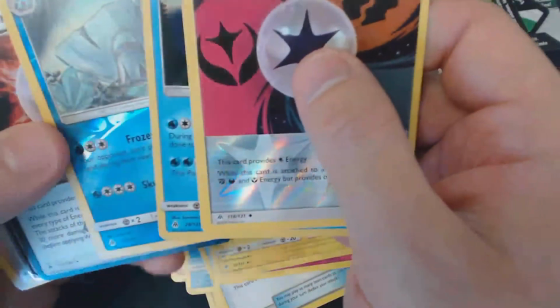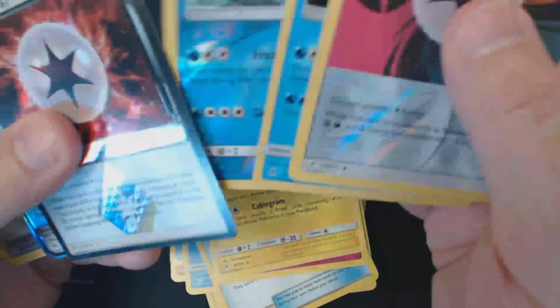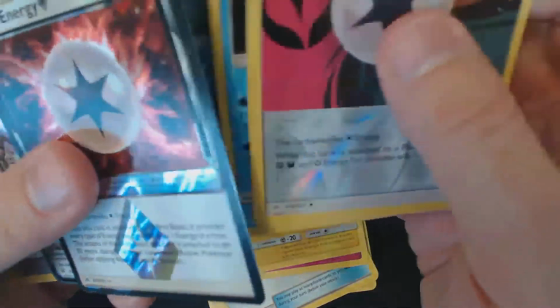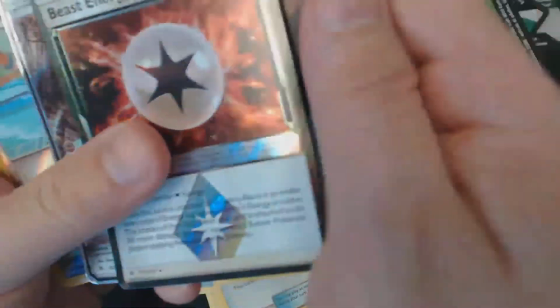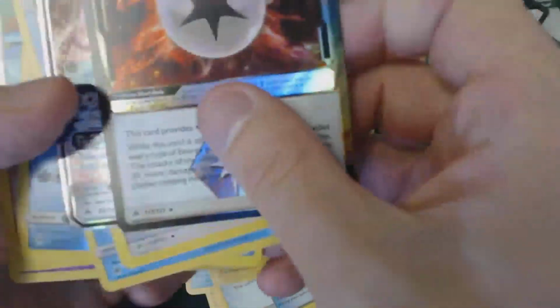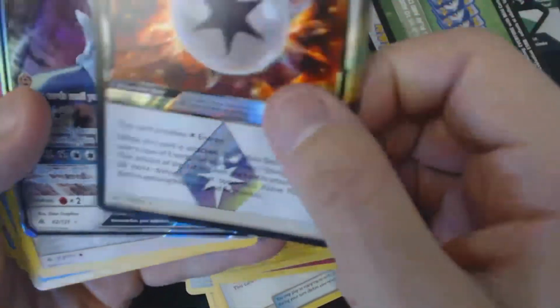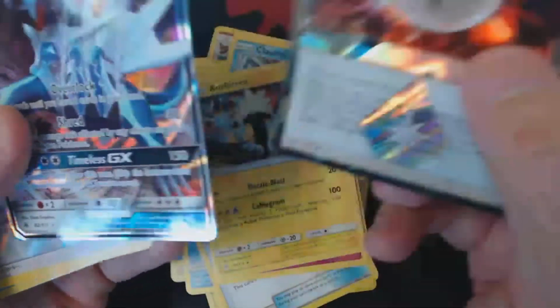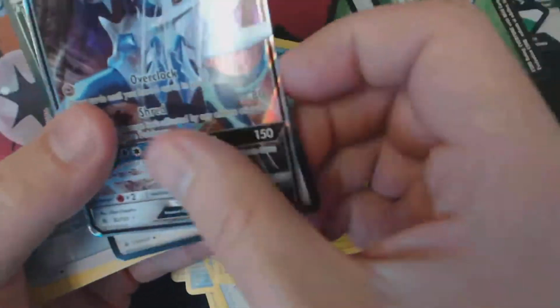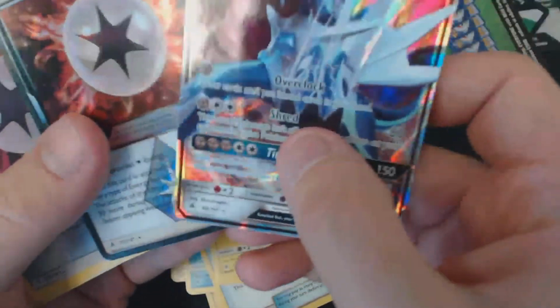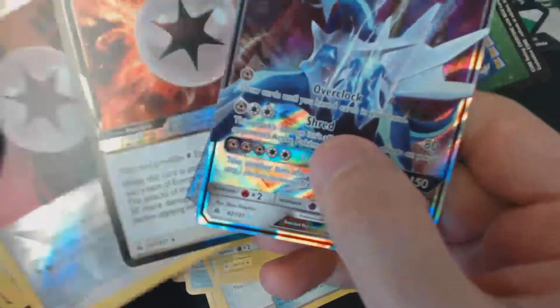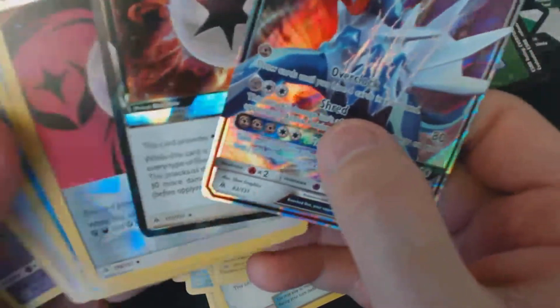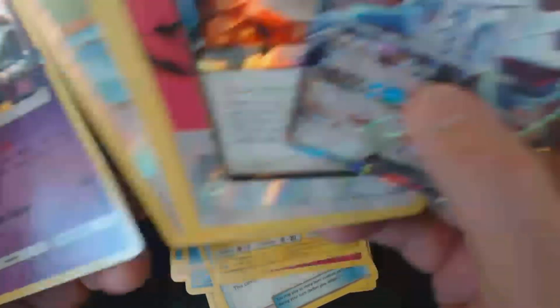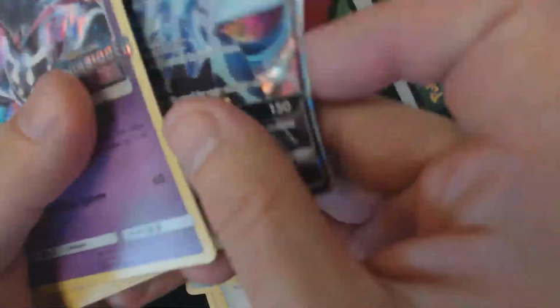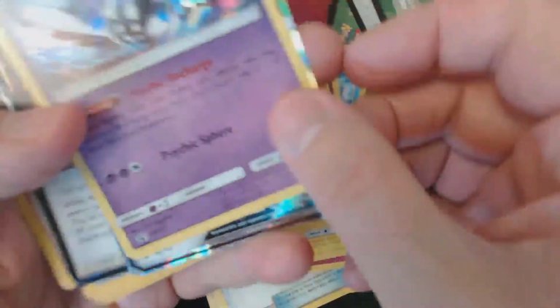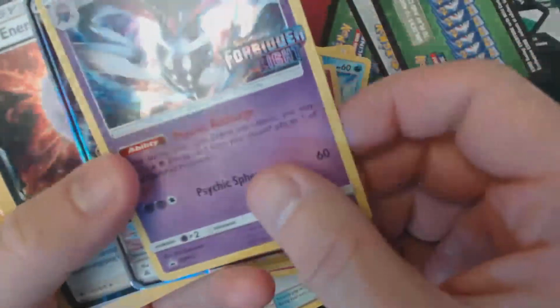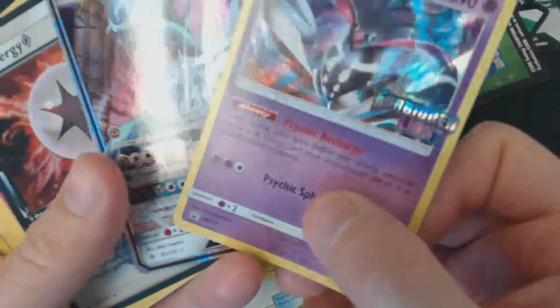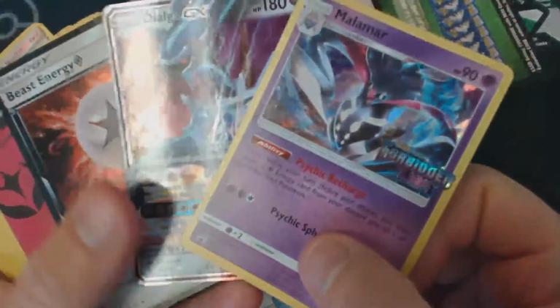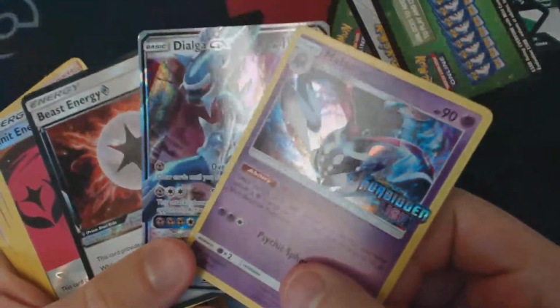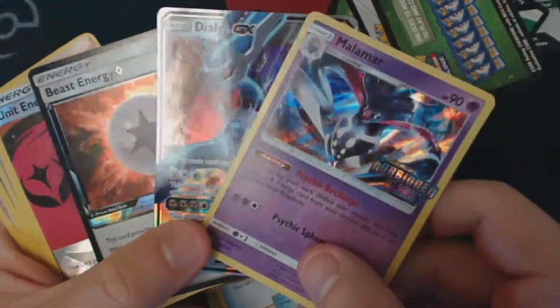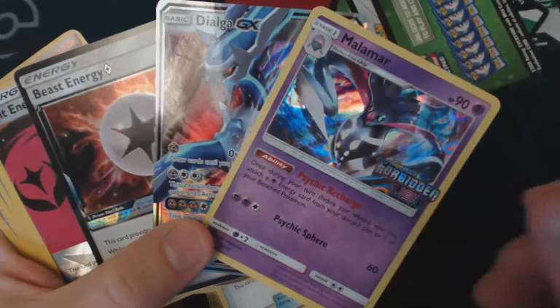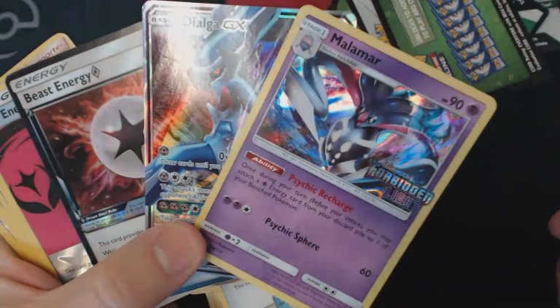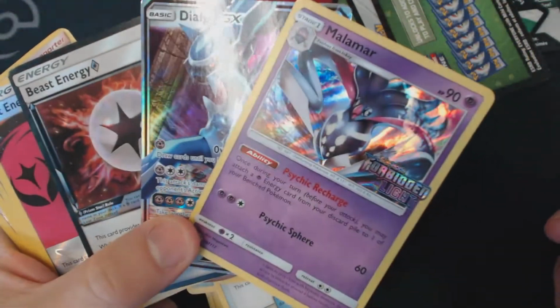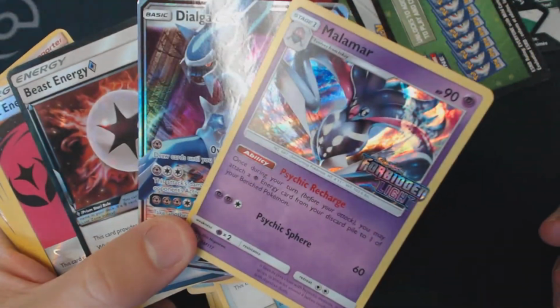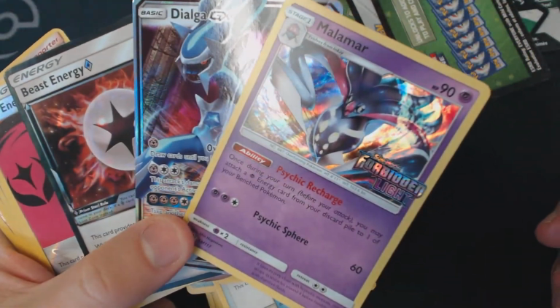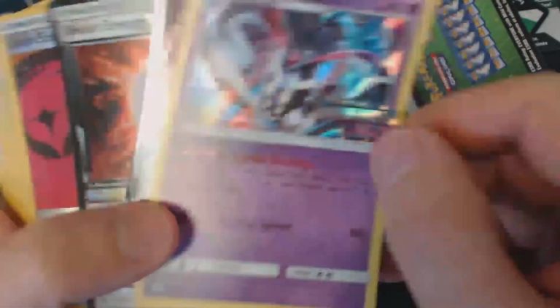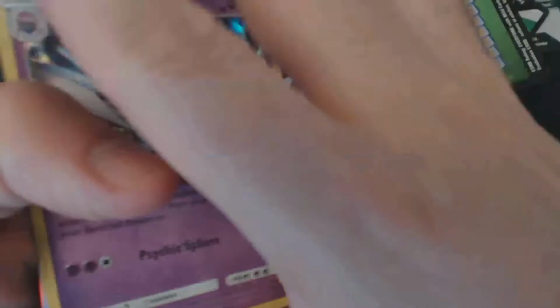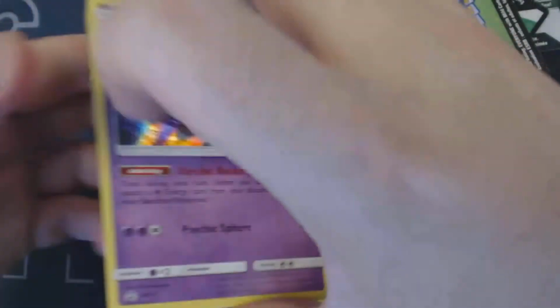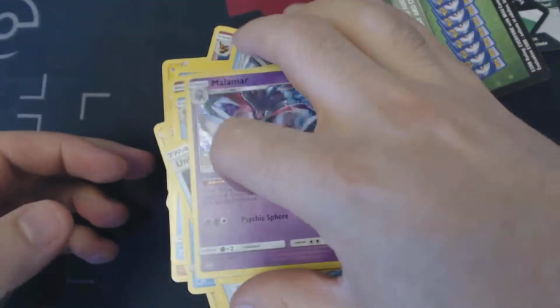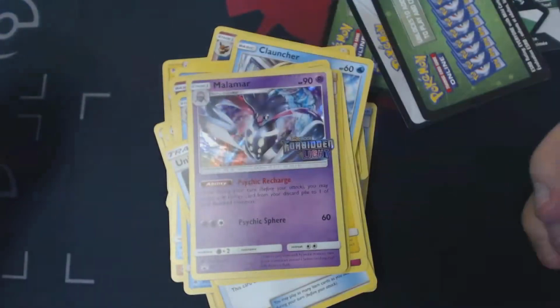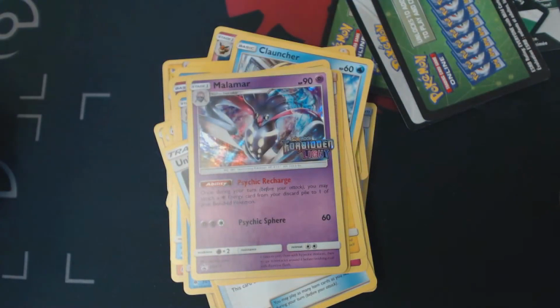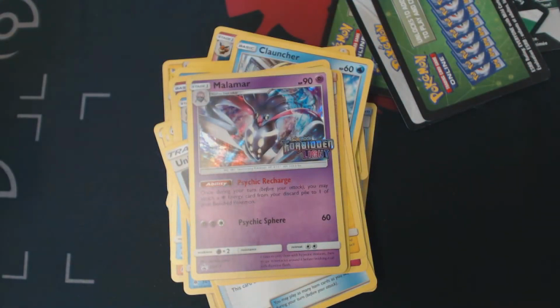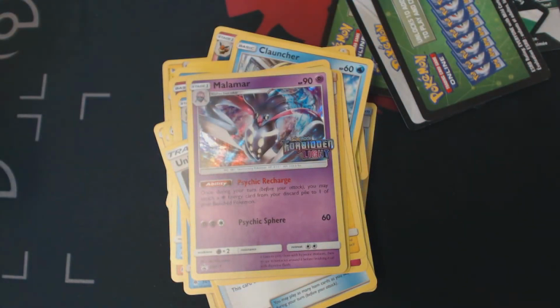We got the Beast Energy, Dialga GX, and the Promo Malamar, which might just be the best card in the set. Thank you guys for watching, and I hope to see you next time.